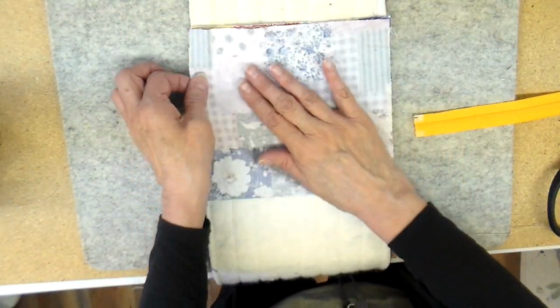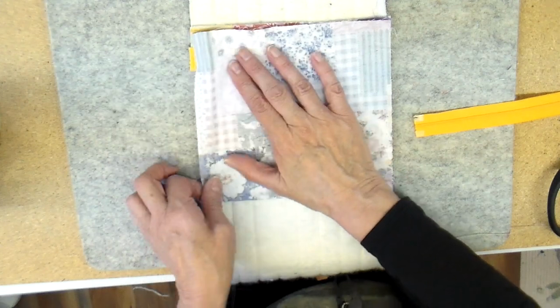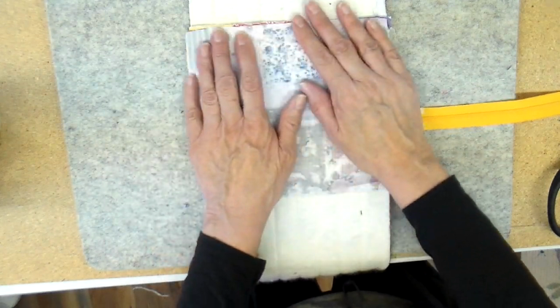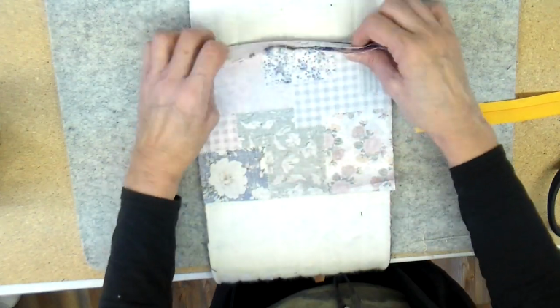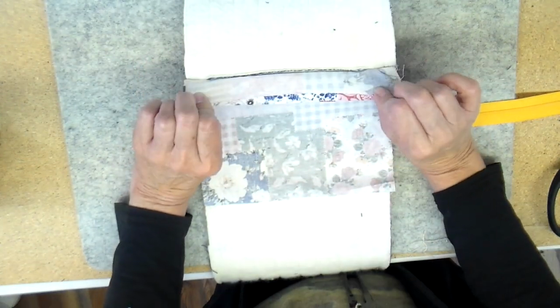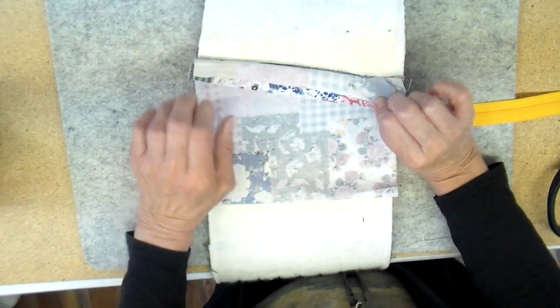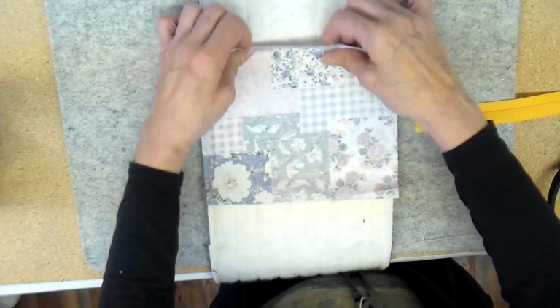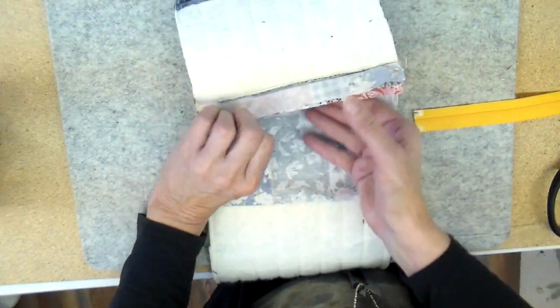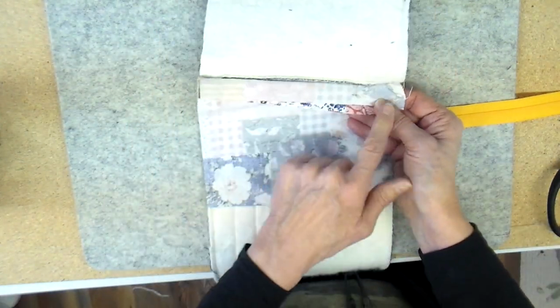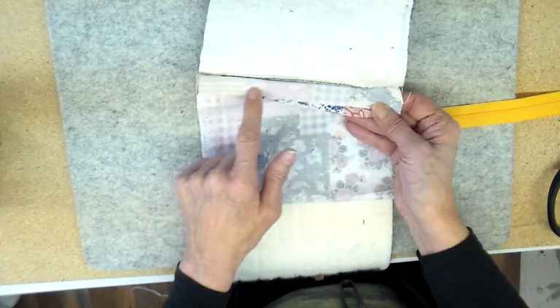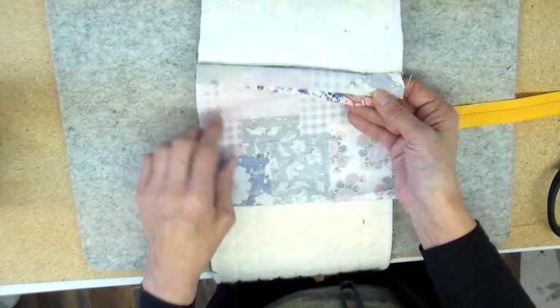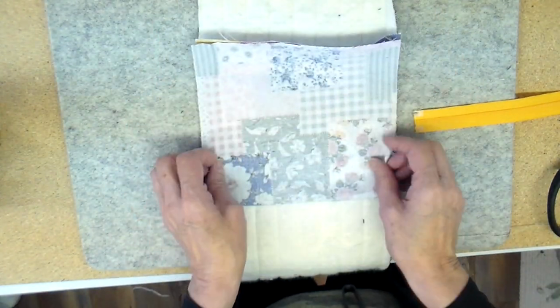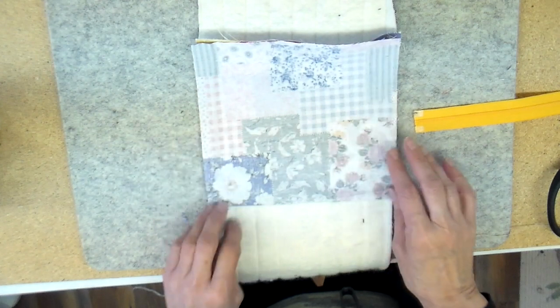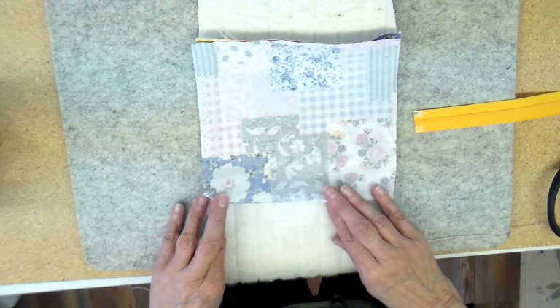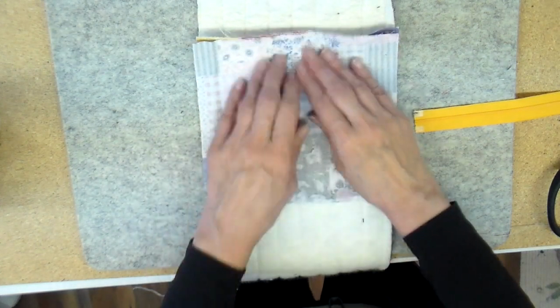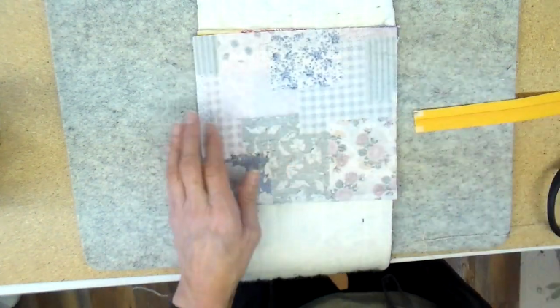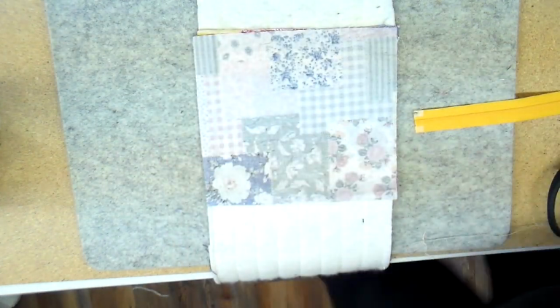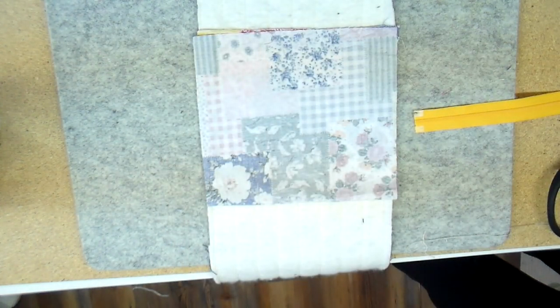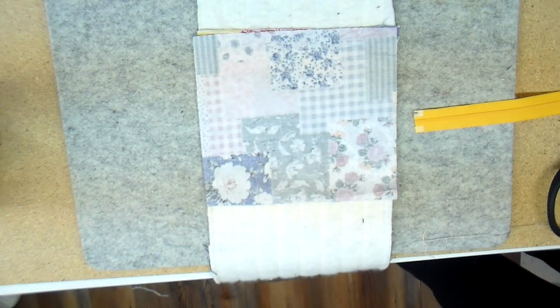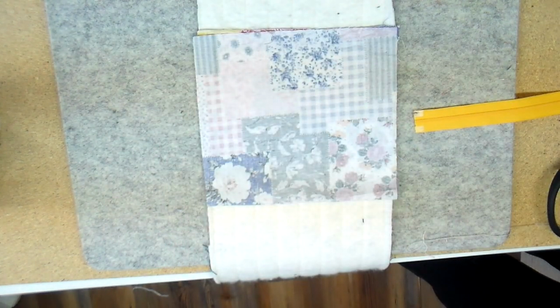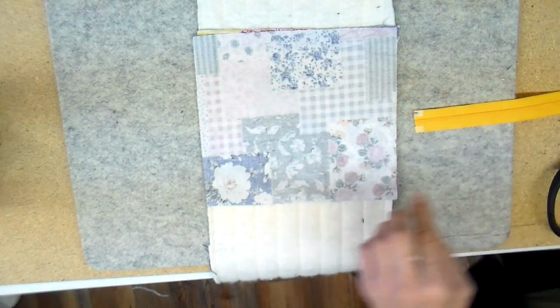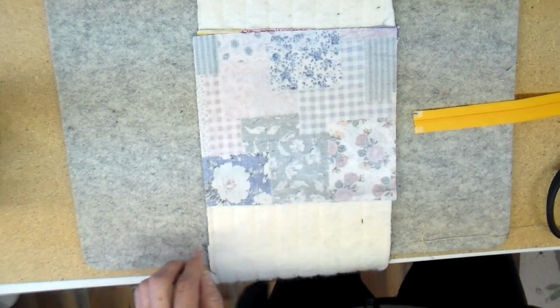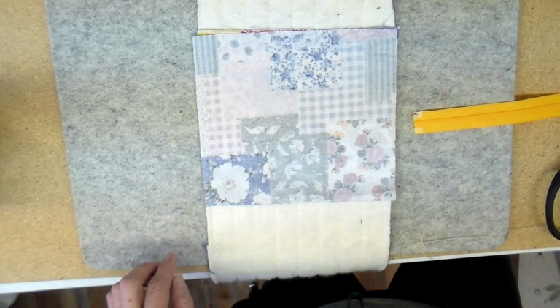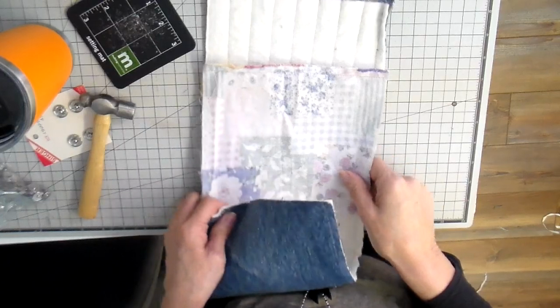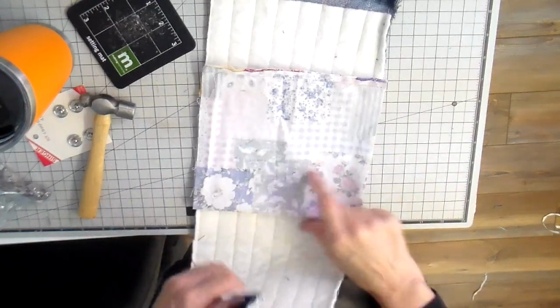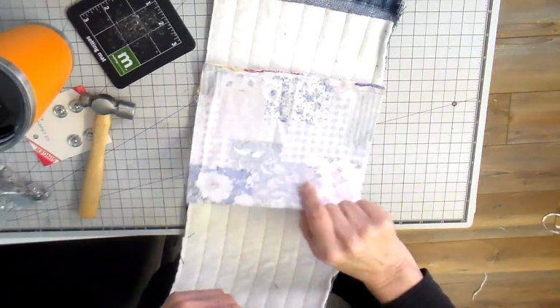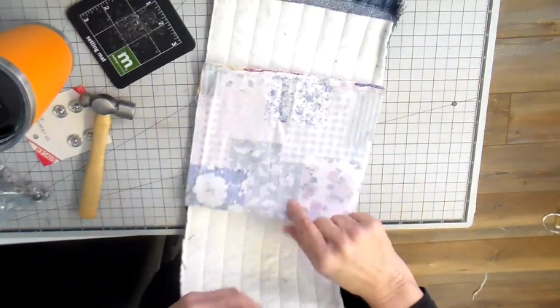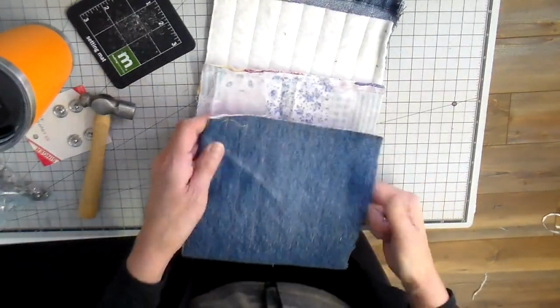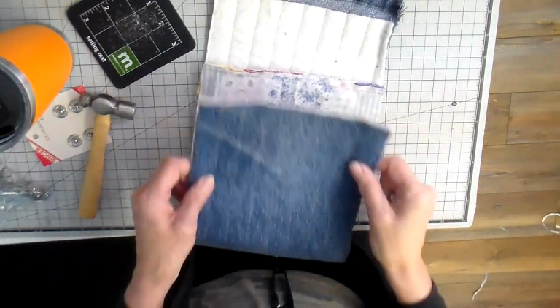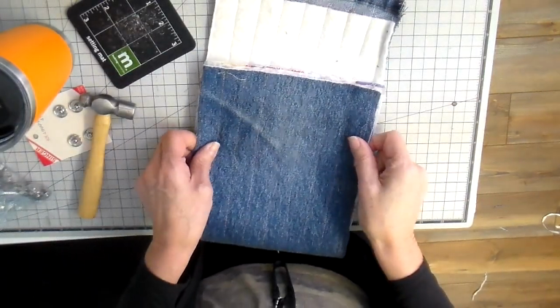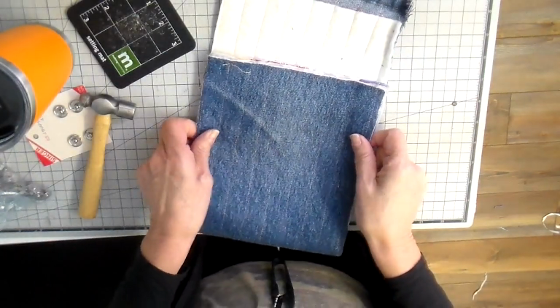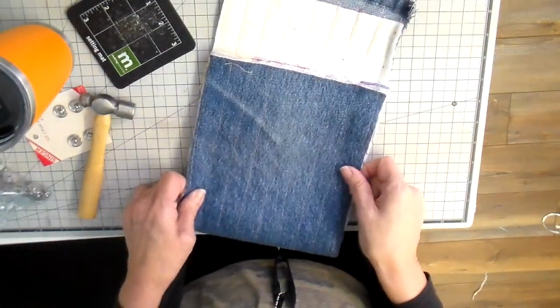My pocket is almost complete. I do want to close the front and the top, but the sides I leave open because those get caught in with the actual side seam of my bag.